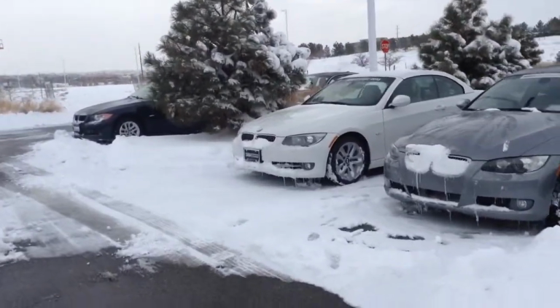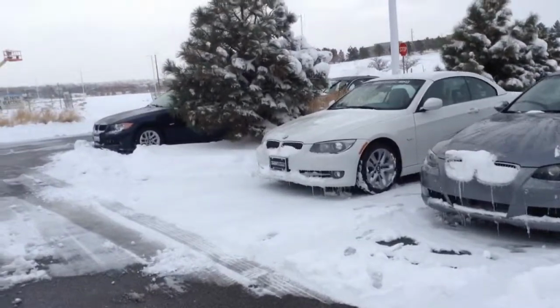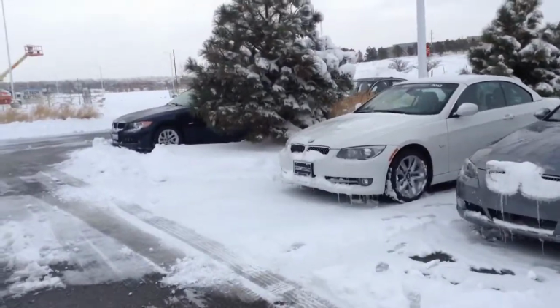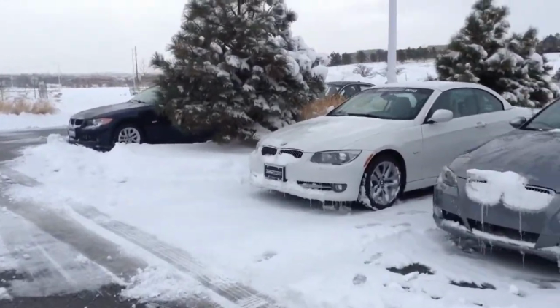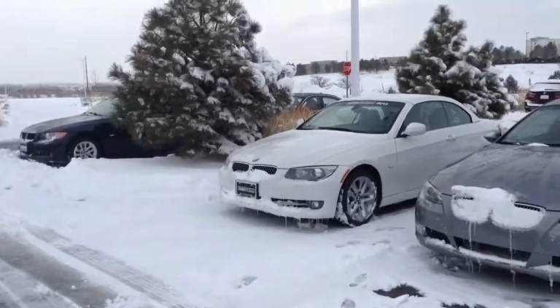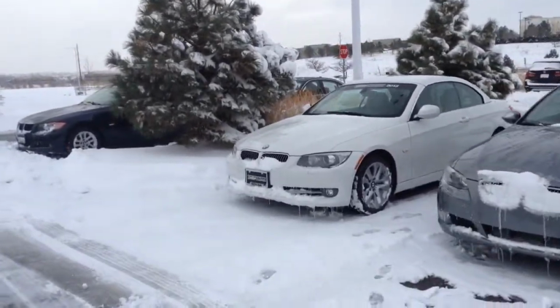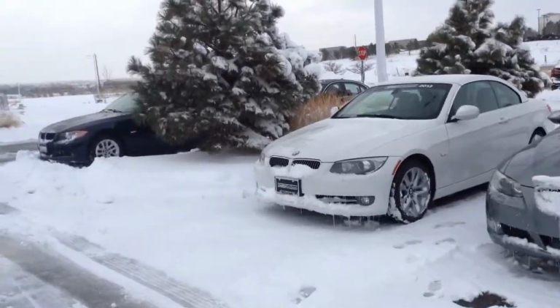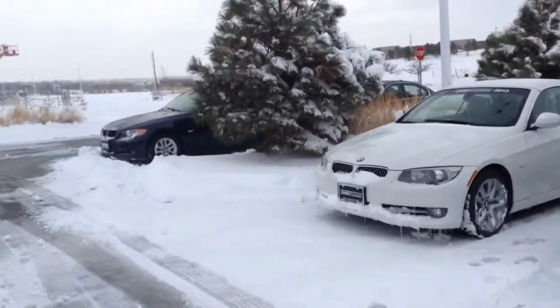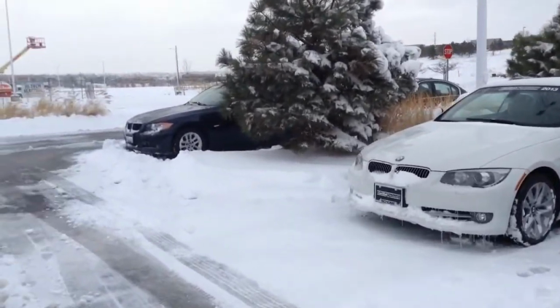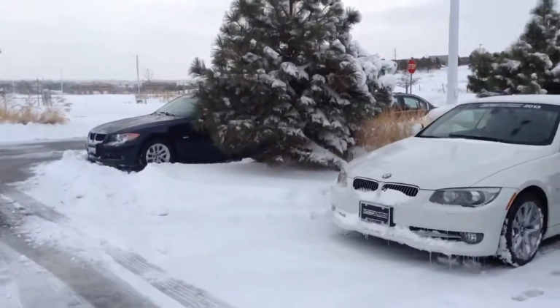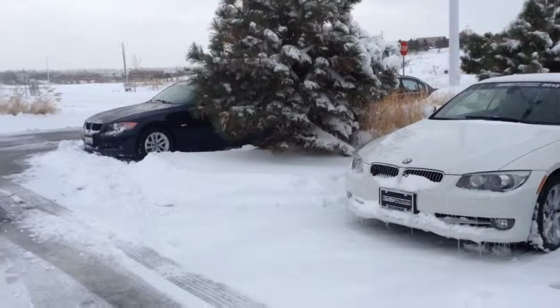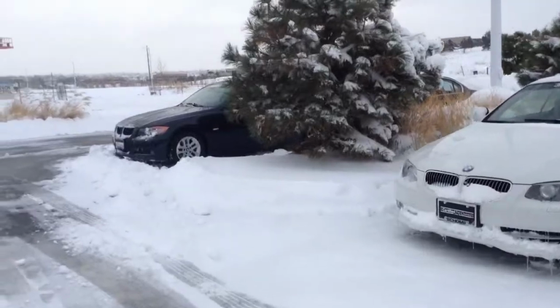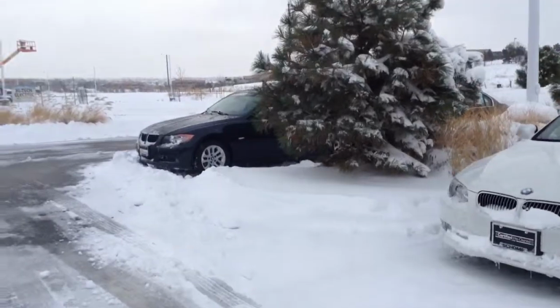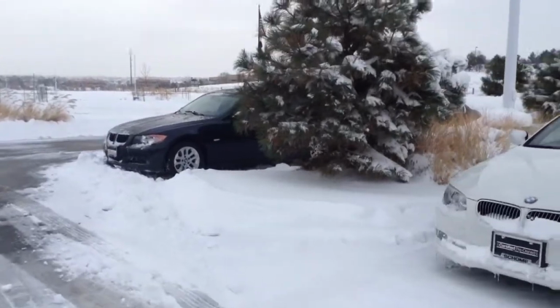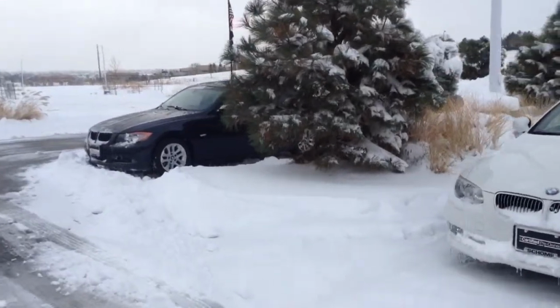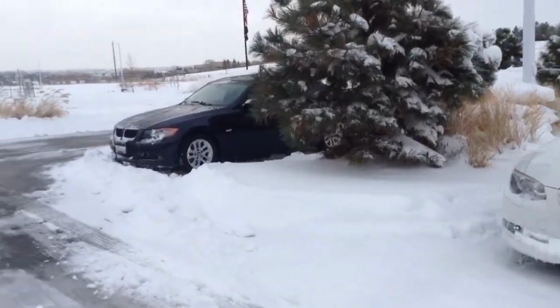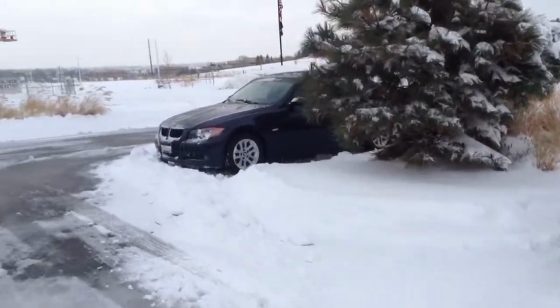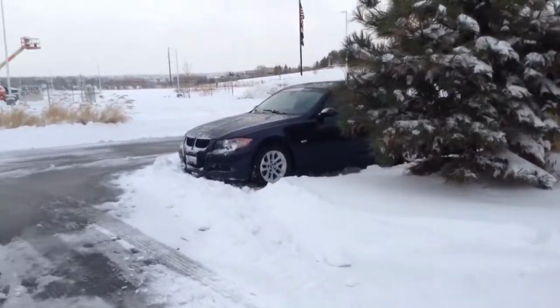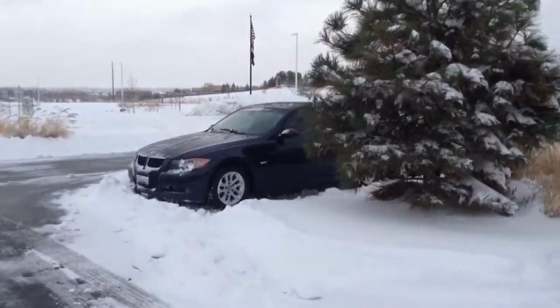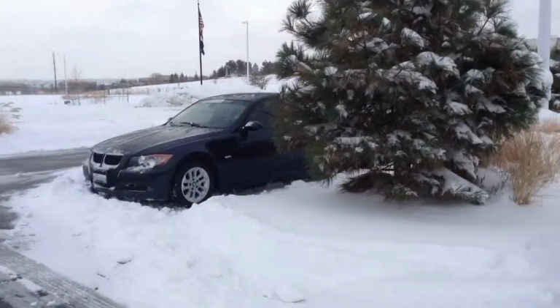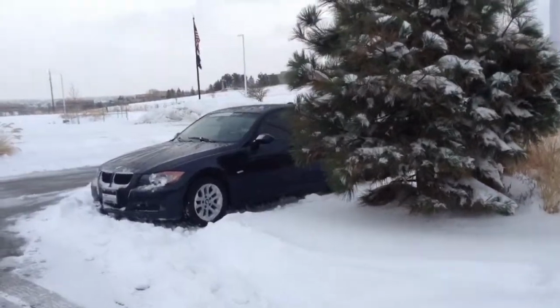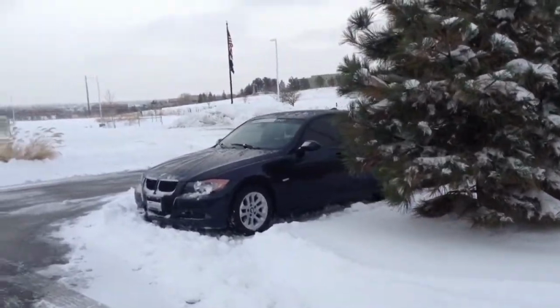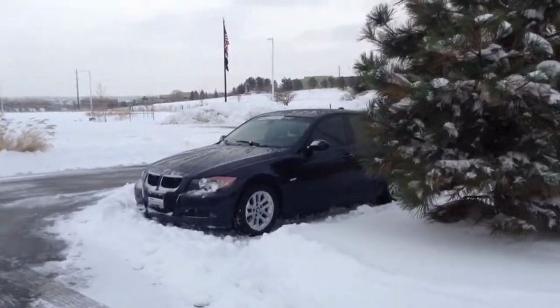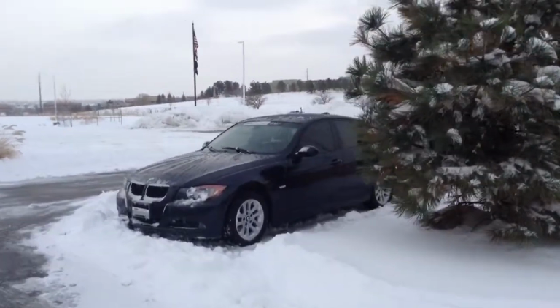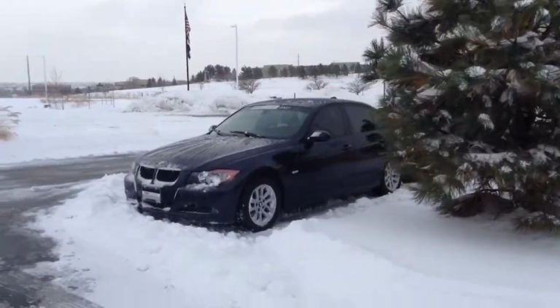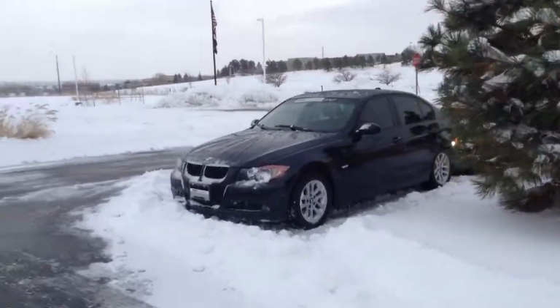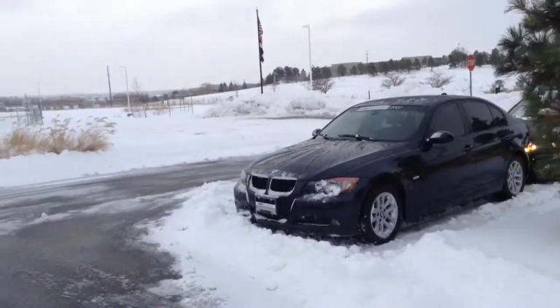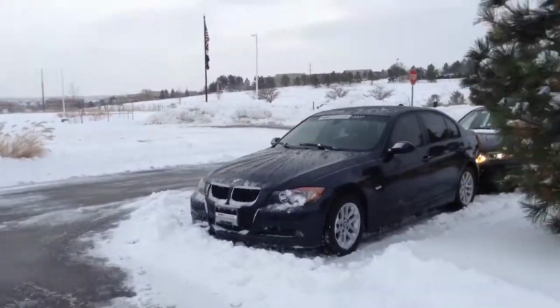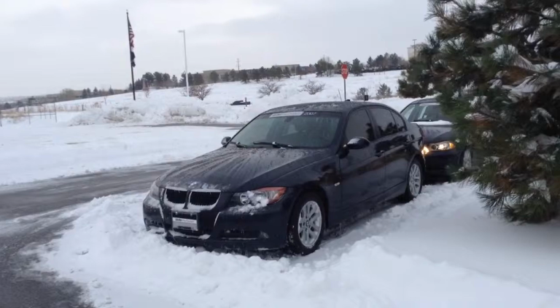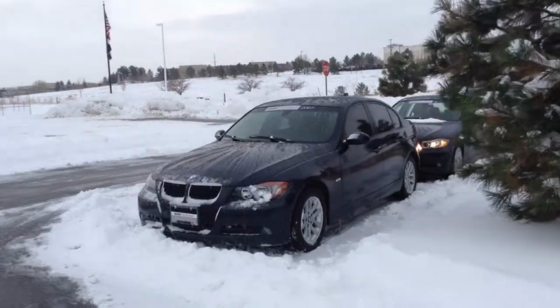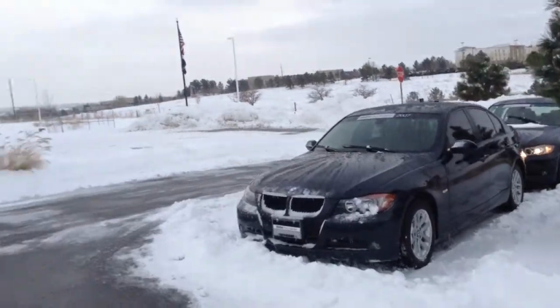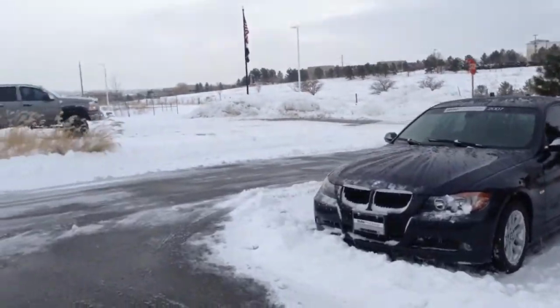But let me know kind of what your overall thoughts are here. I know that you're looking for pretty specific vehicles, but I'd like to earn the opportunity to earn your business.